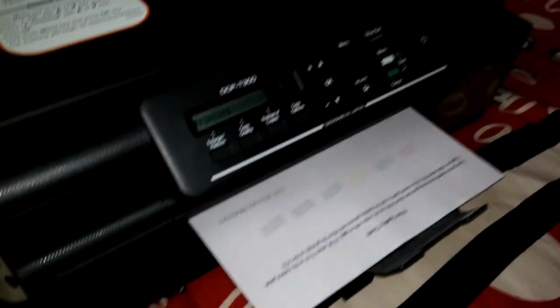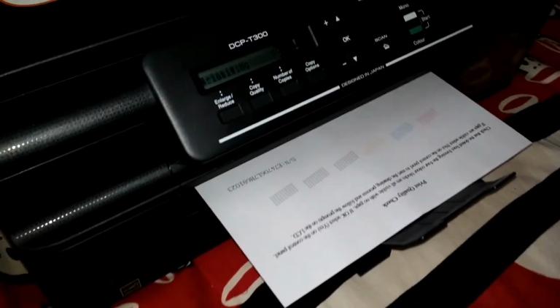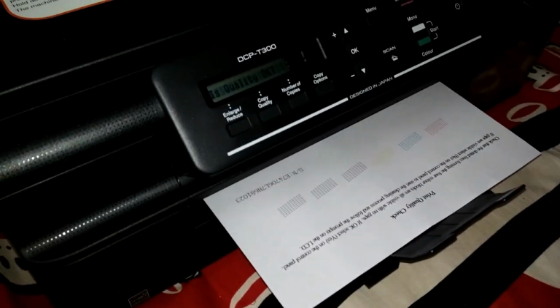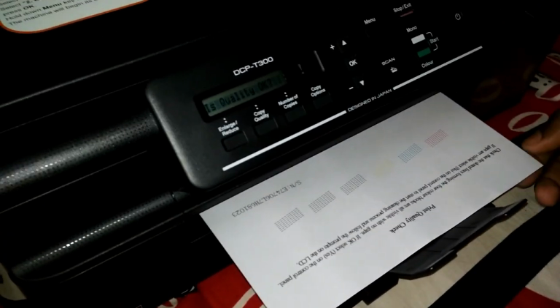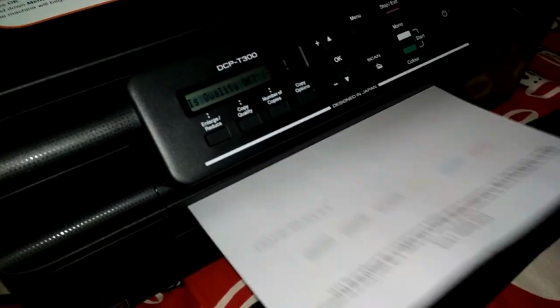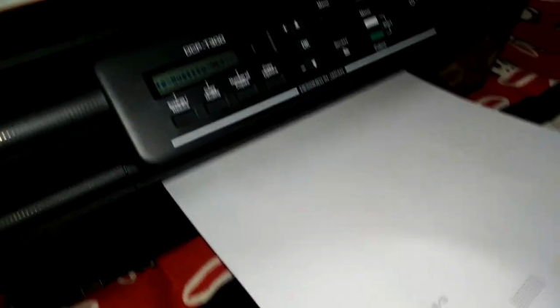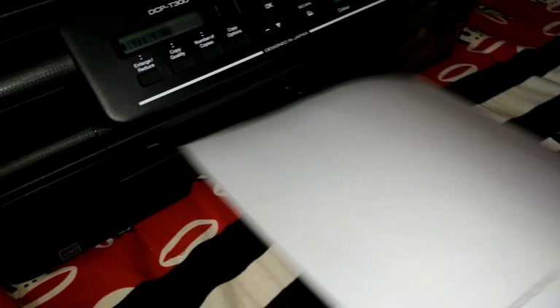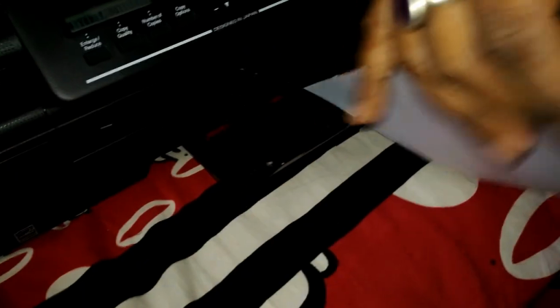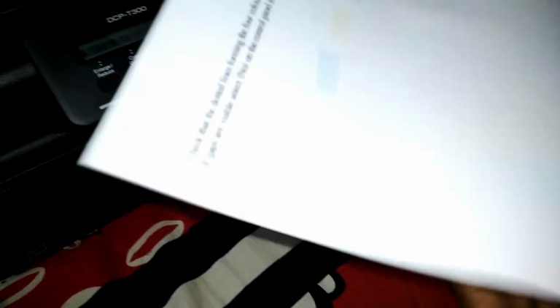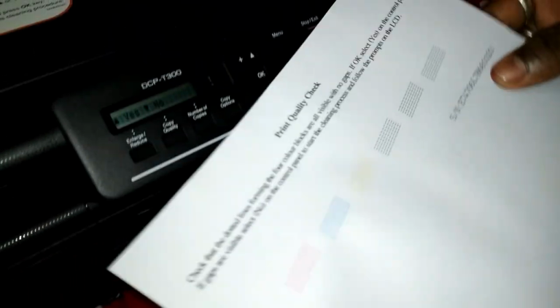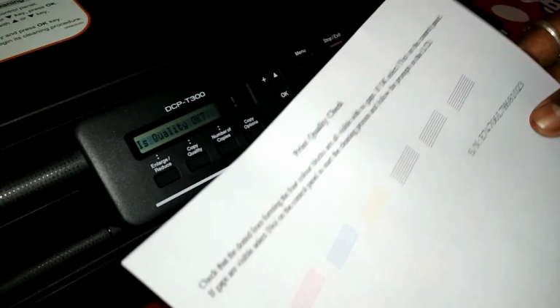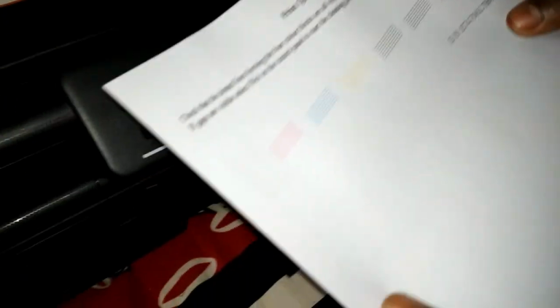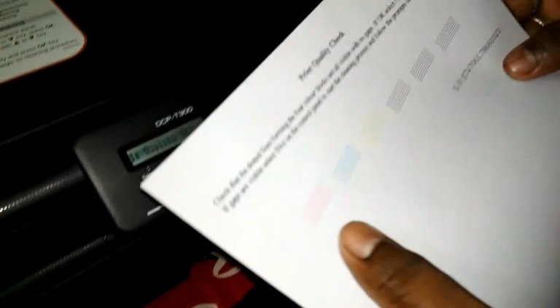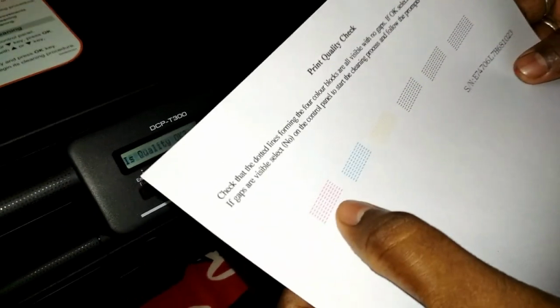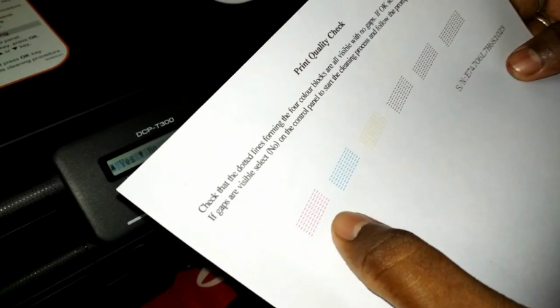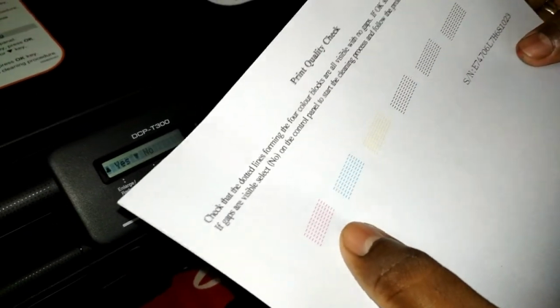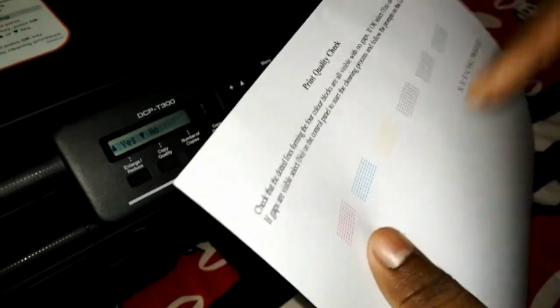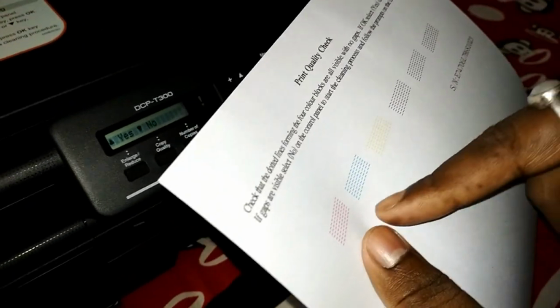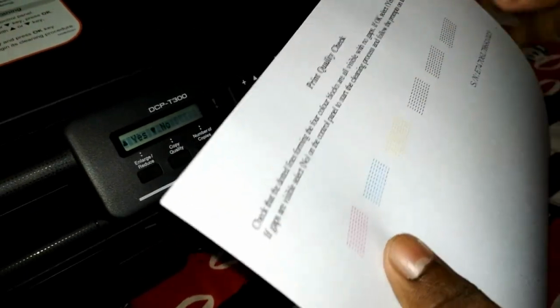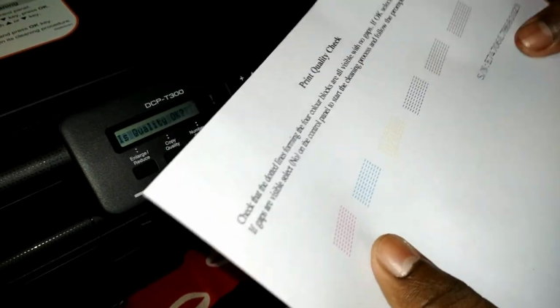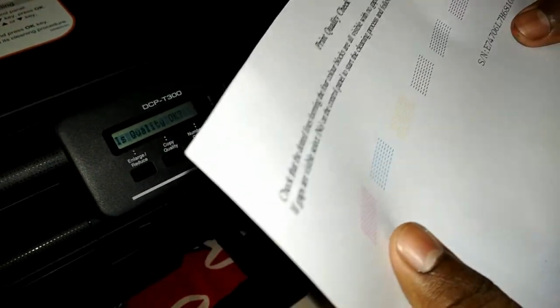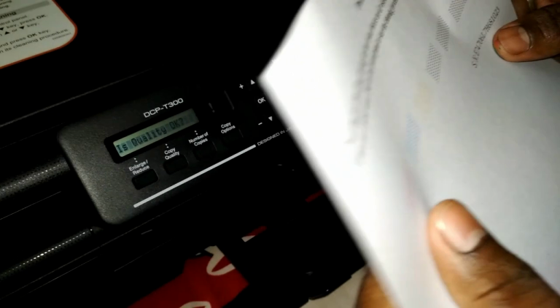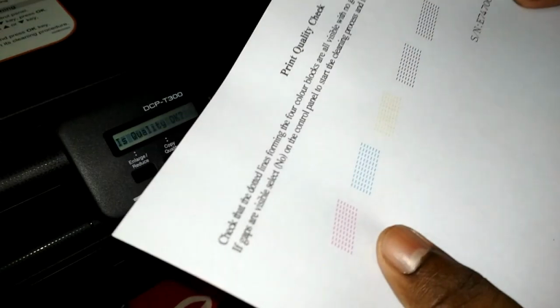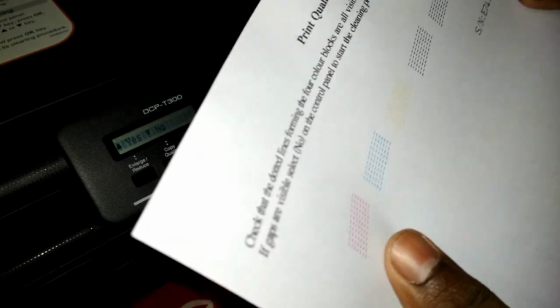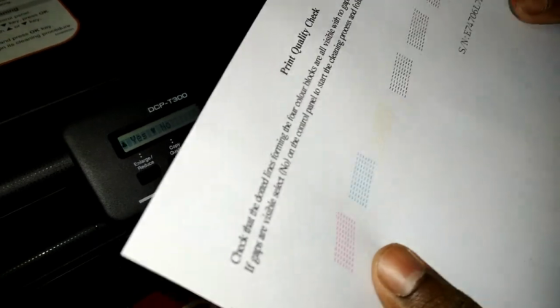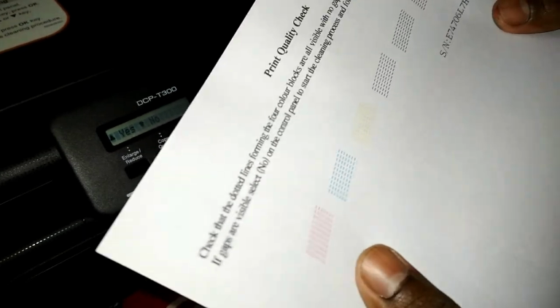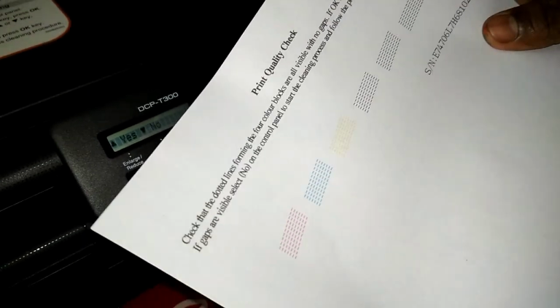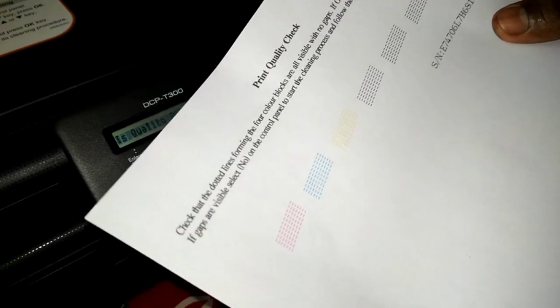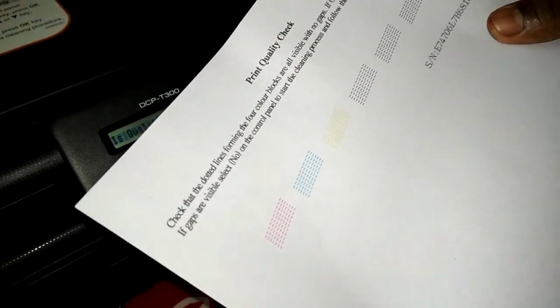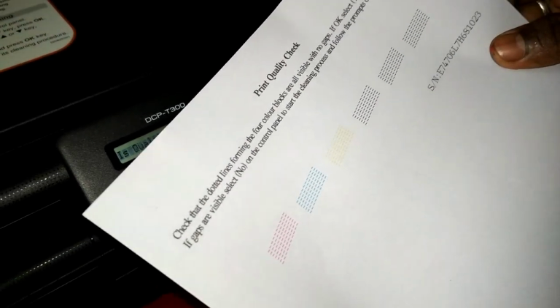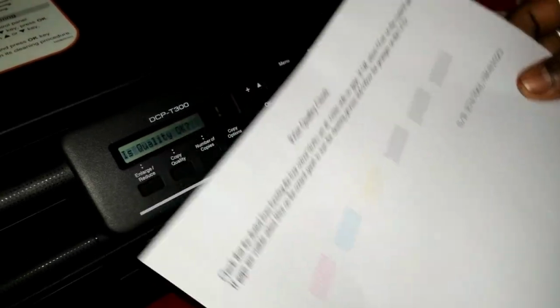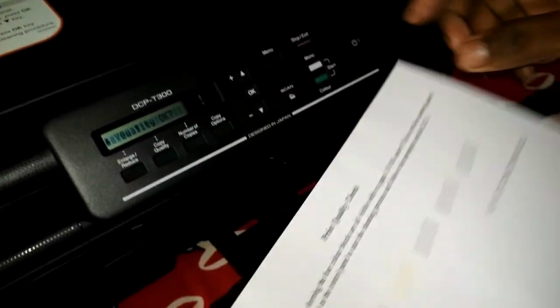Let's see the test print page. I think the quality is okay but the color is not deep enough, so I think I have to print another two or three pages to make the color depth sufficient.